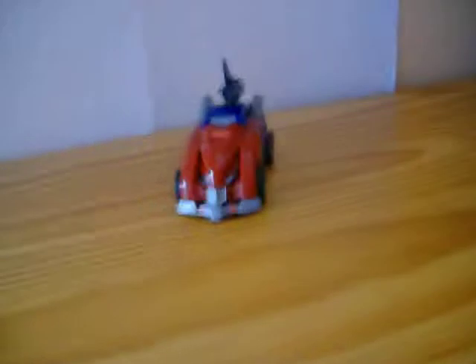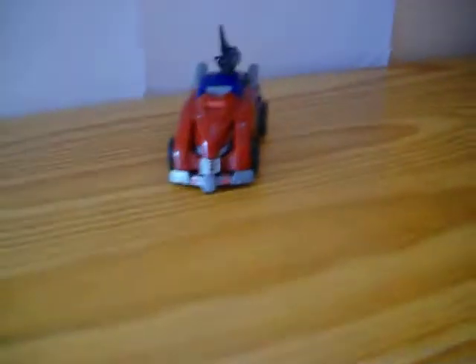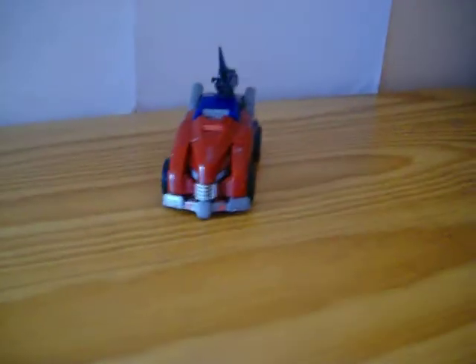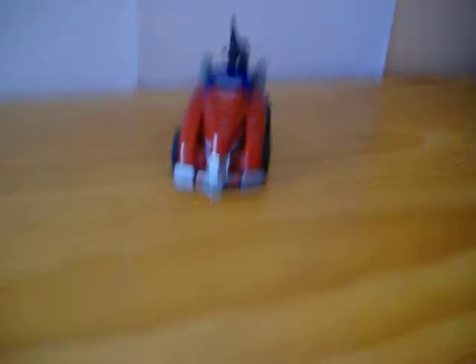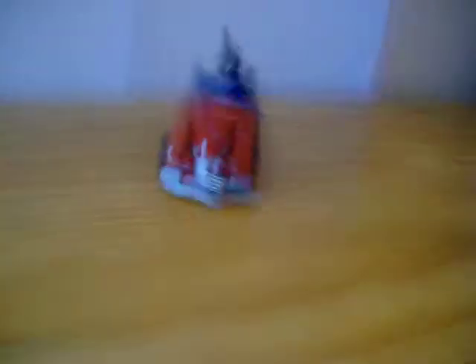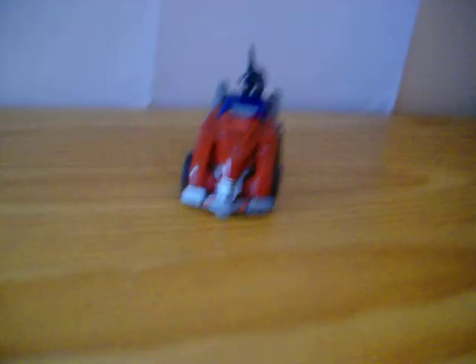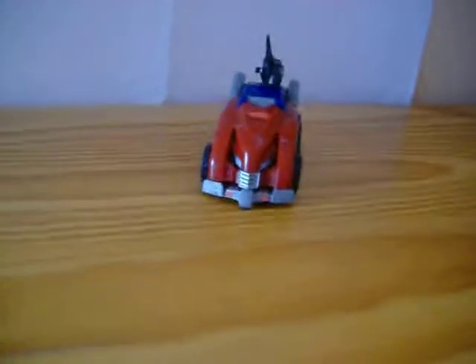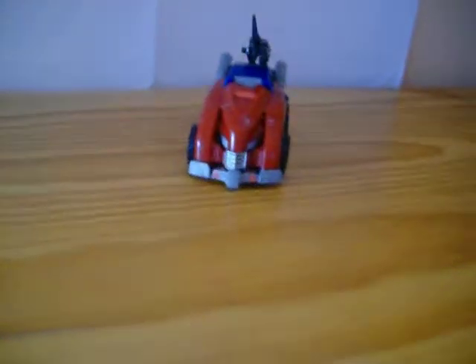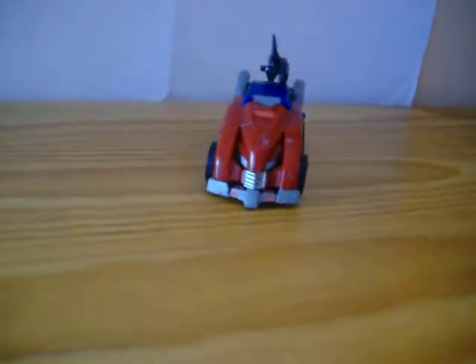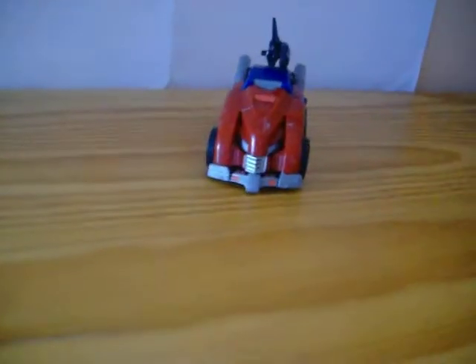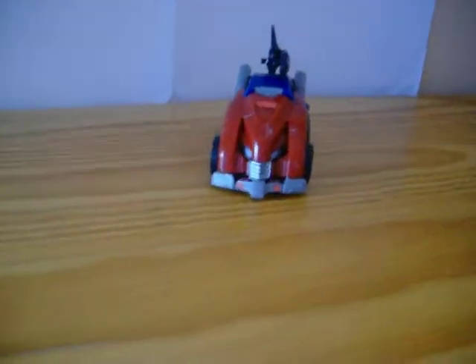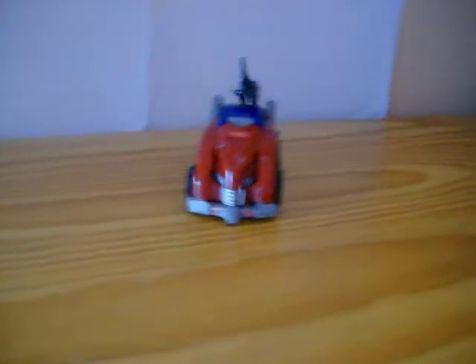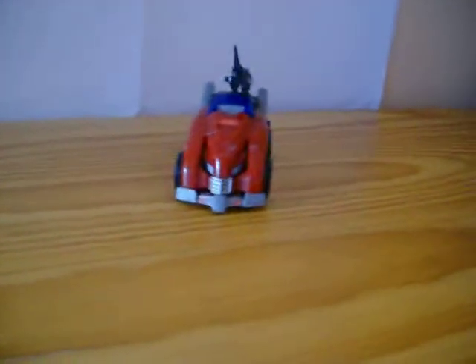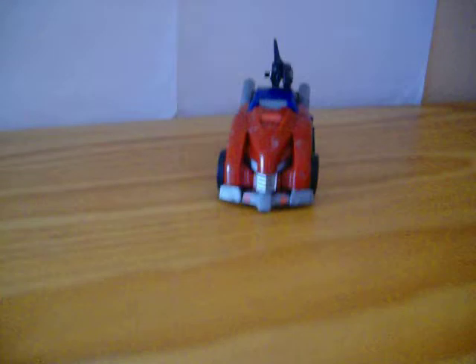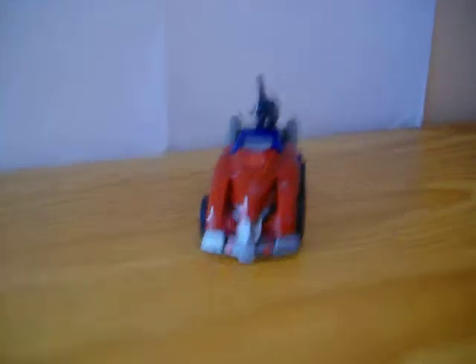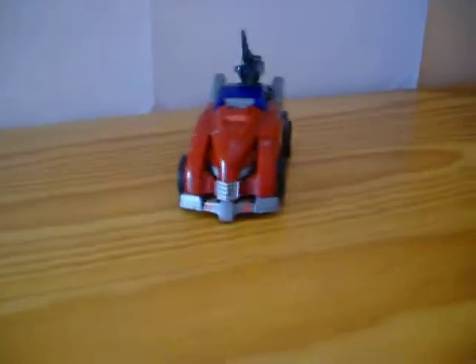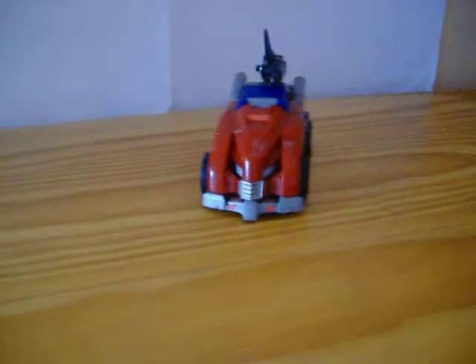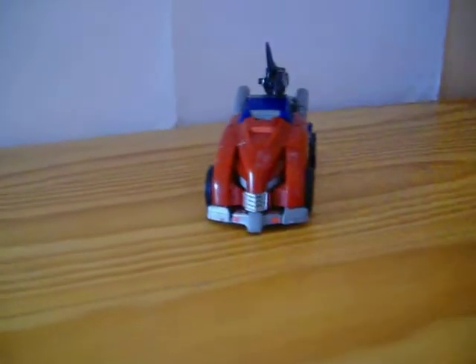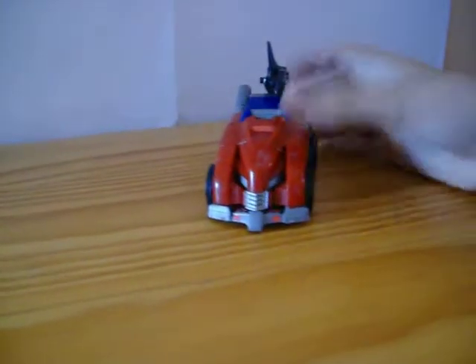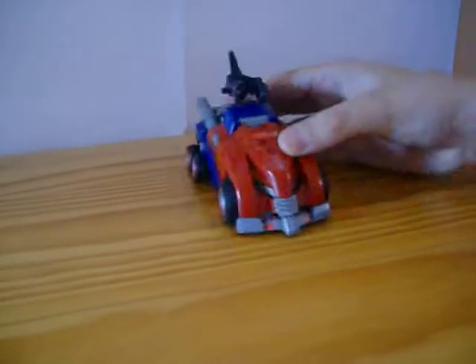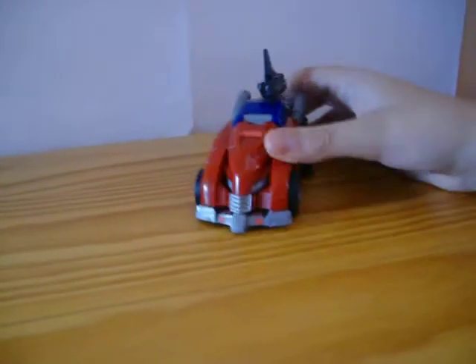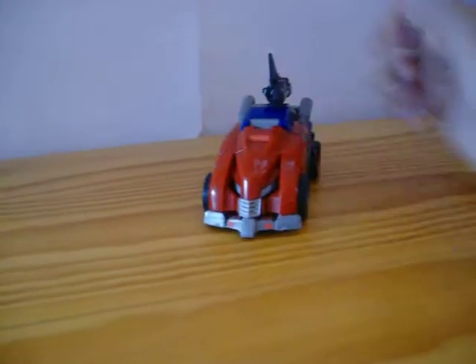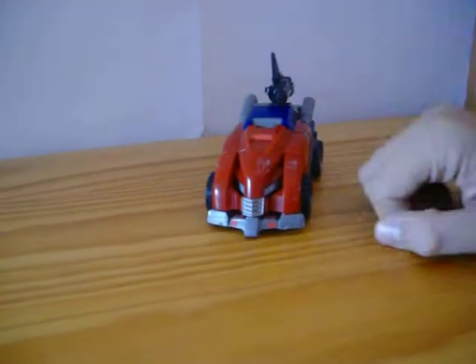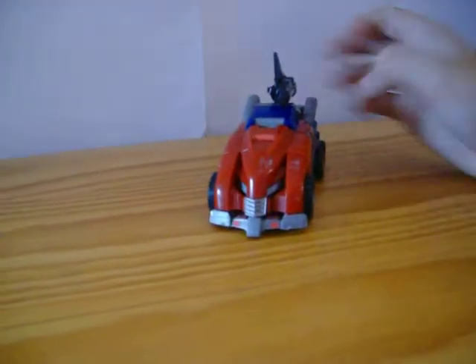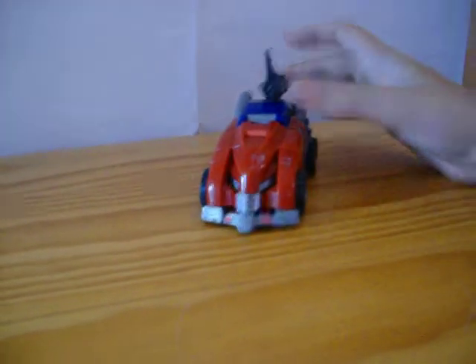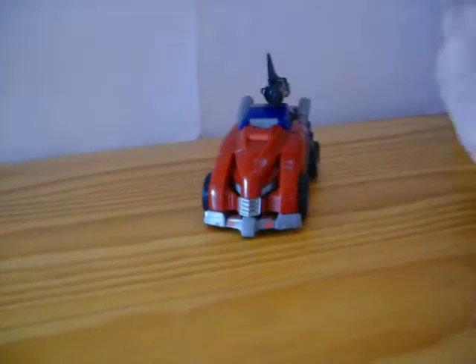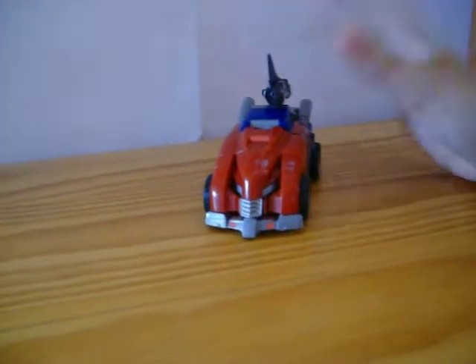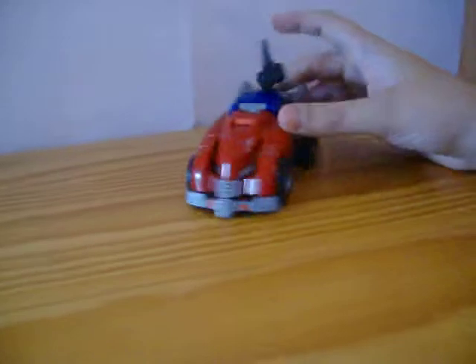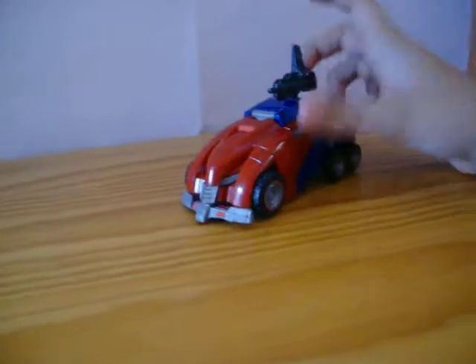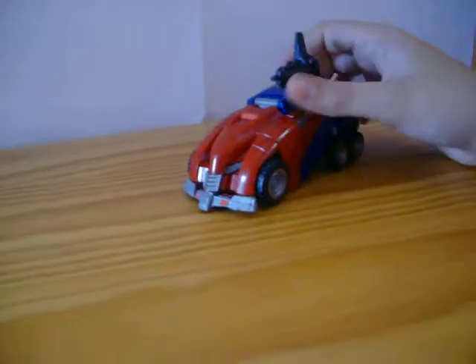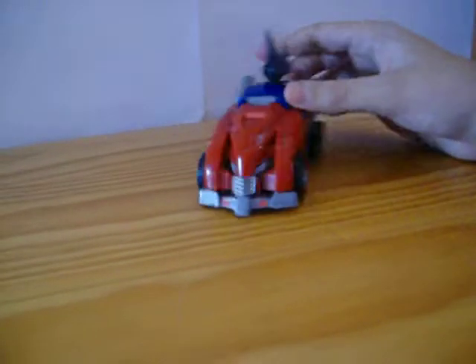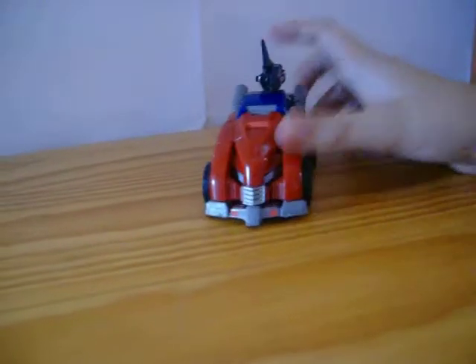Hi there Transformer fans, this is Skid to my flat 1313, bringing you another video review. This time I've got for you Transformers War for Cybertron, Wolf of Cybertron — yes — Optimus Prime.